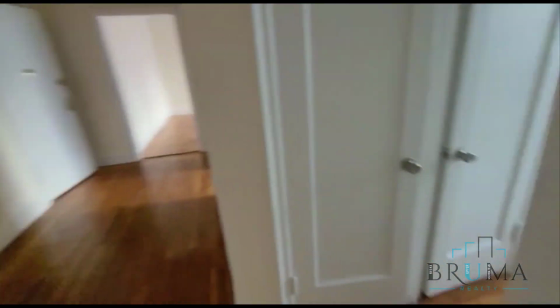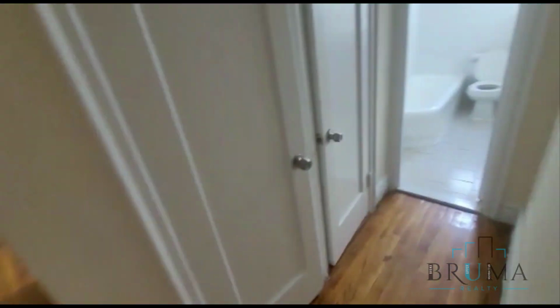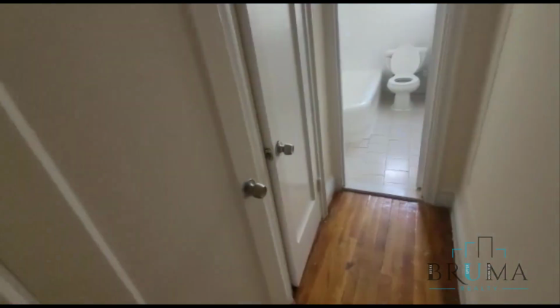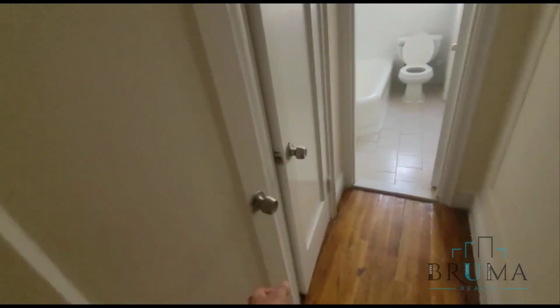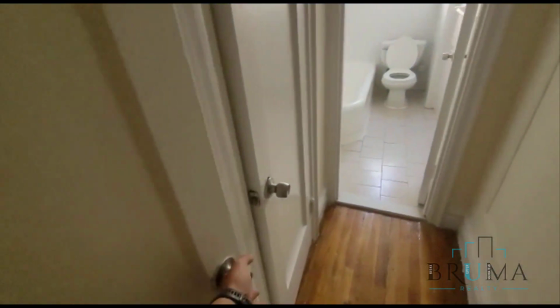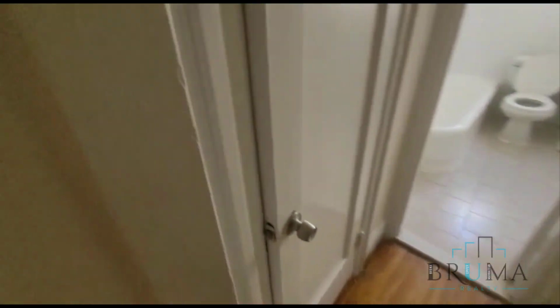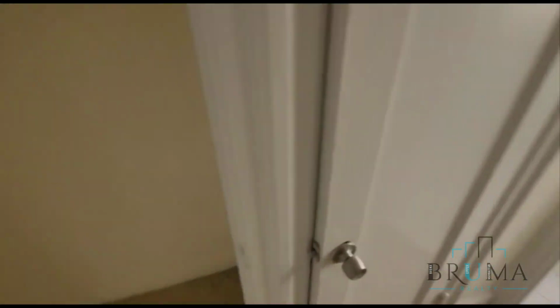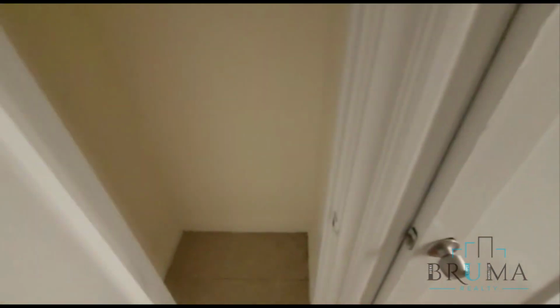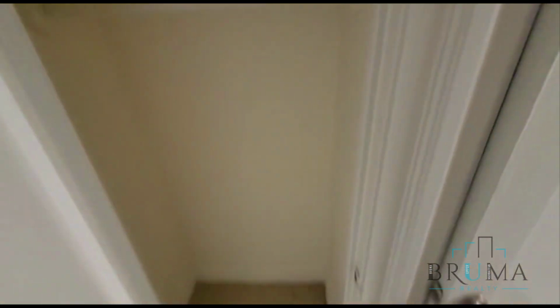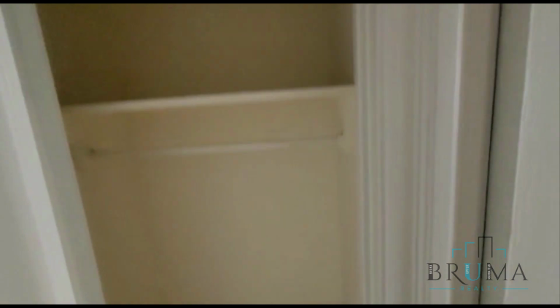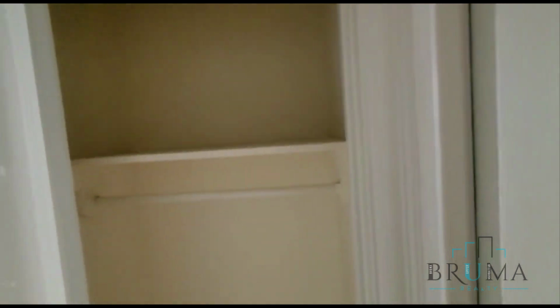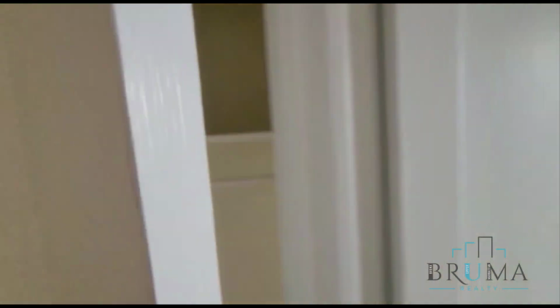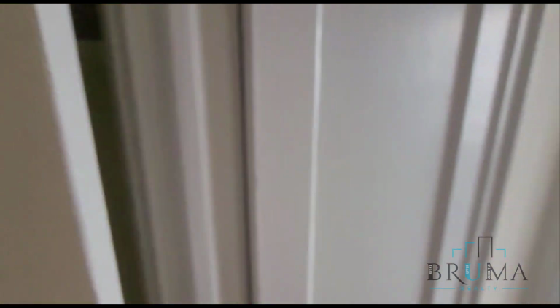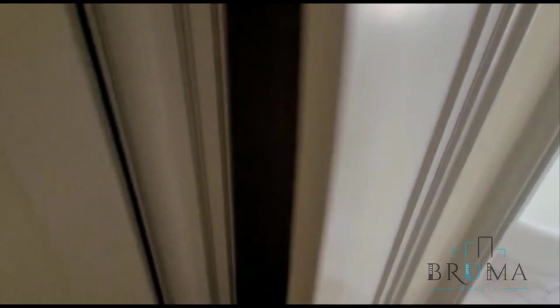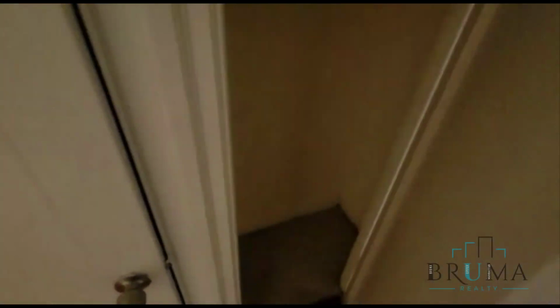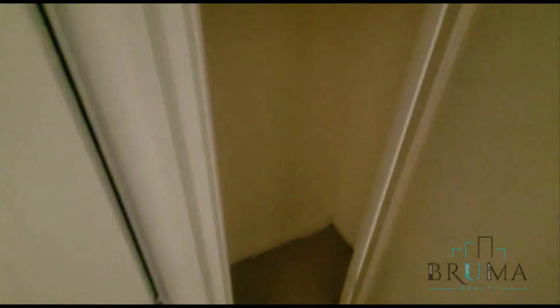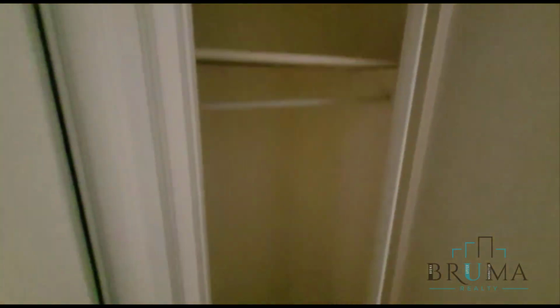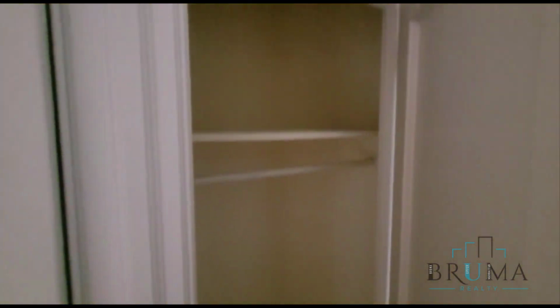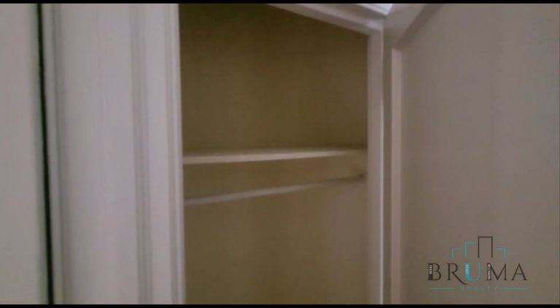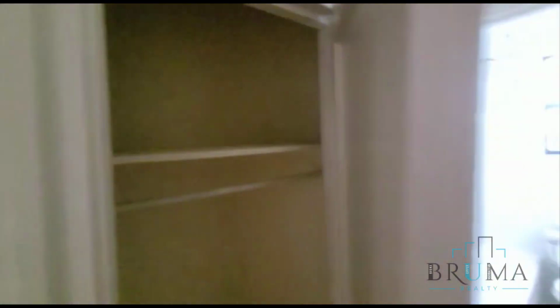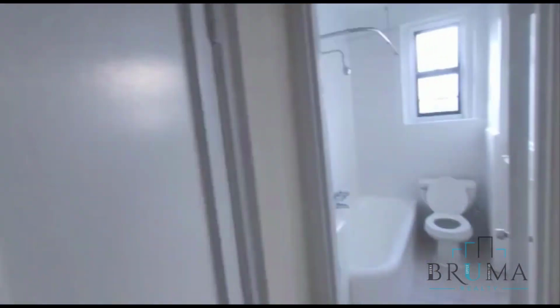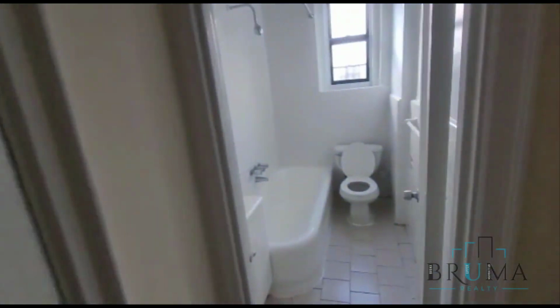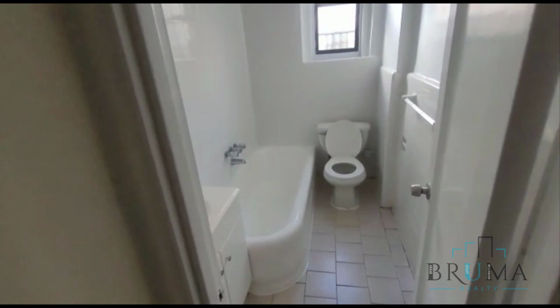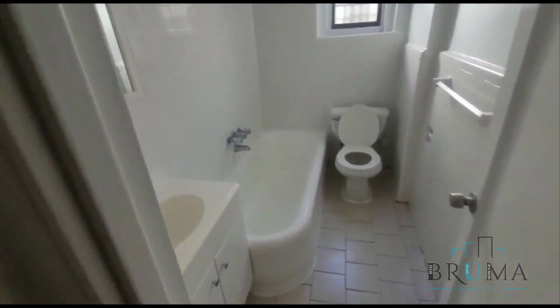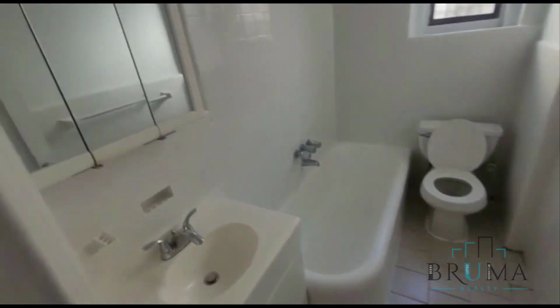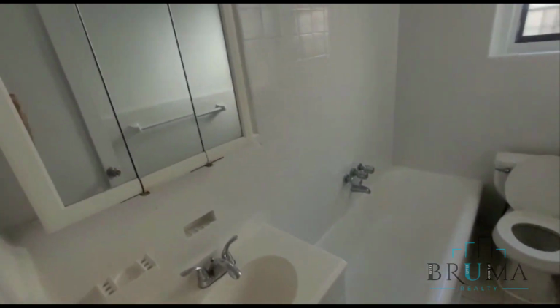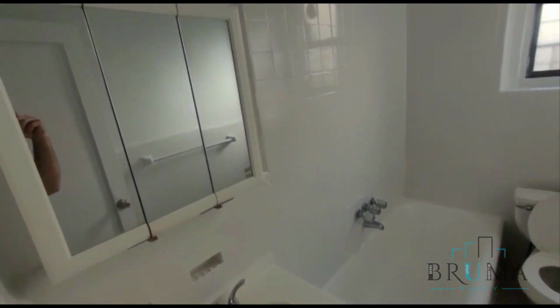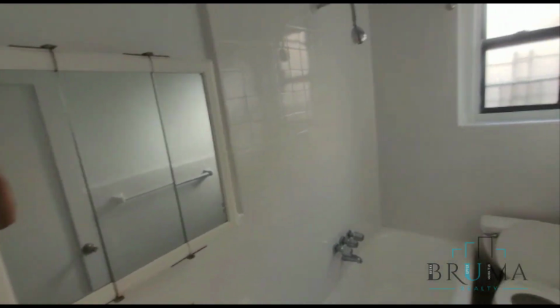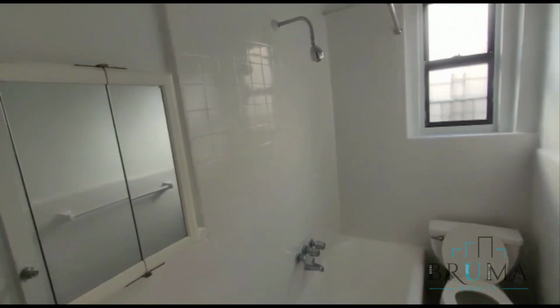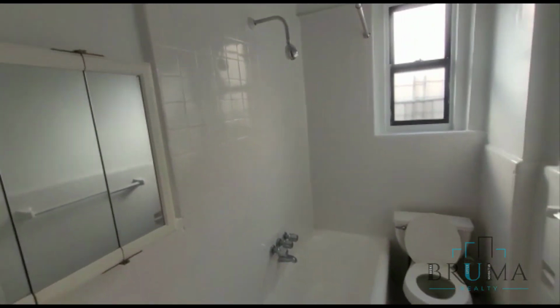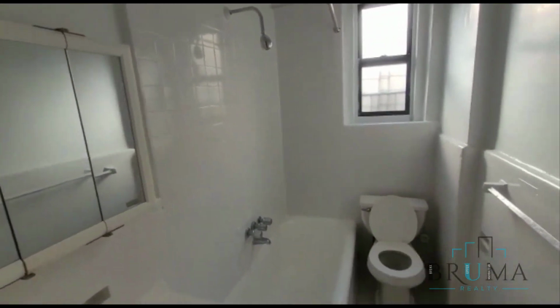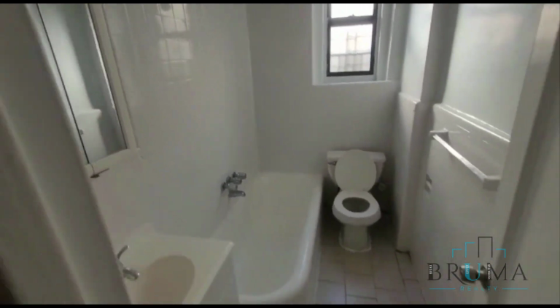Moving on over here, we're going to have two more closets. And finally, we have the bathroom — newly tiled and the tub is freshly glazed.